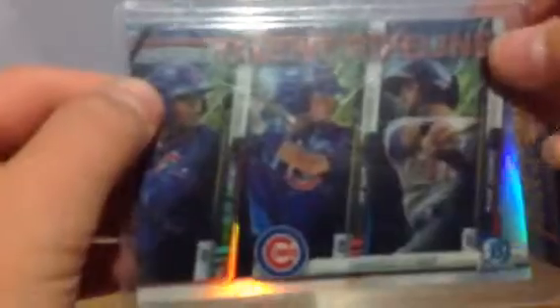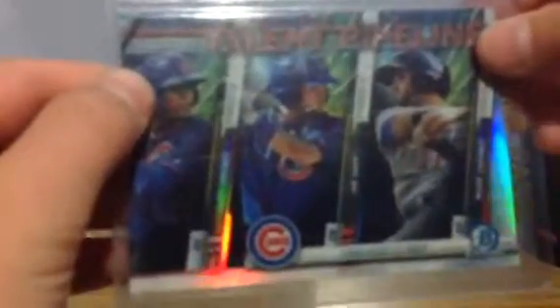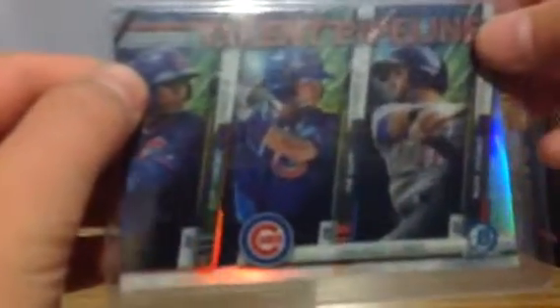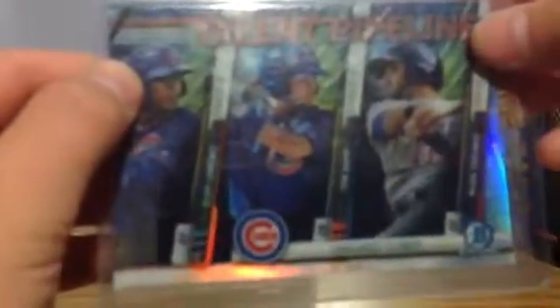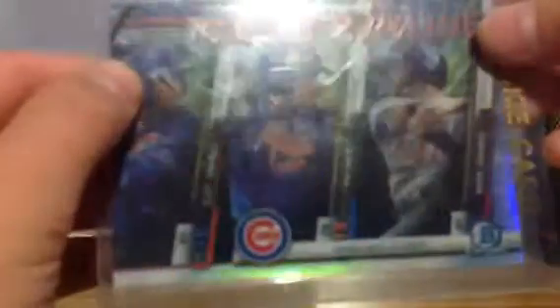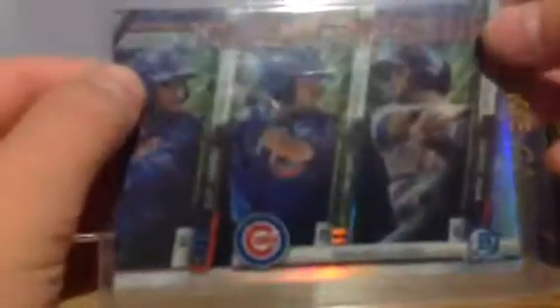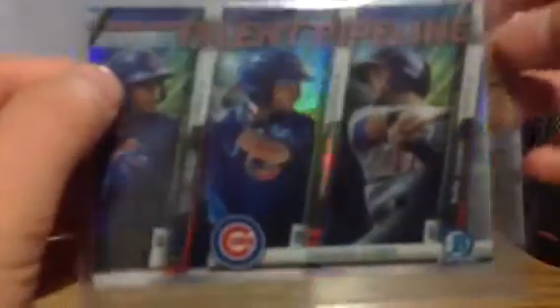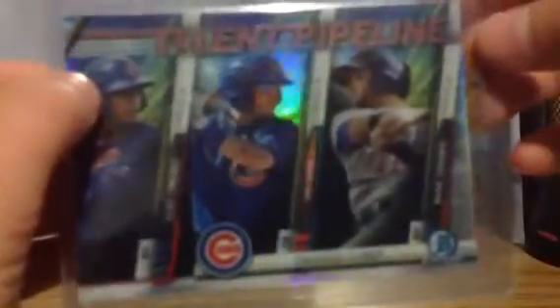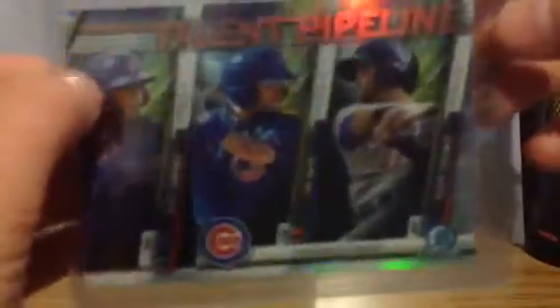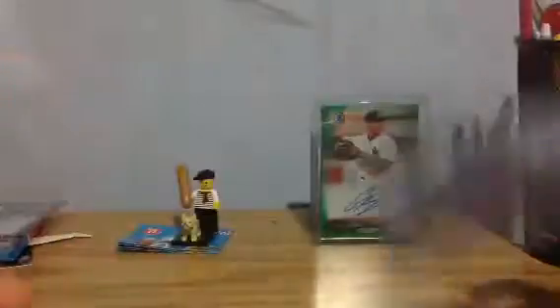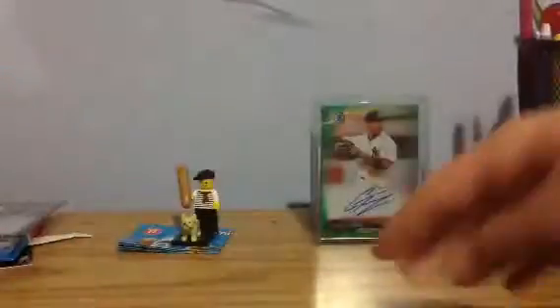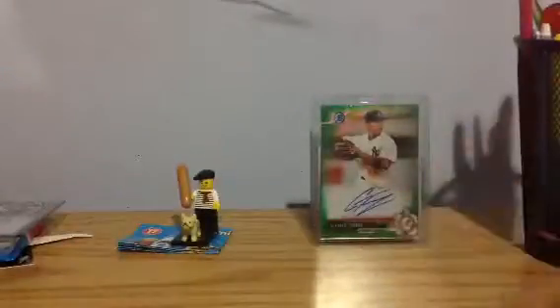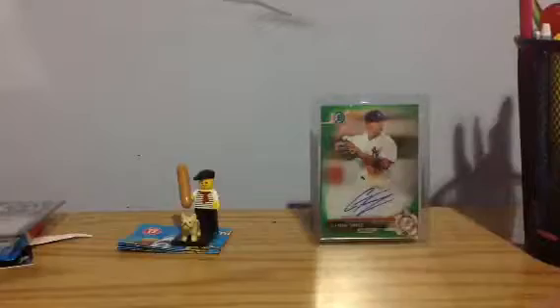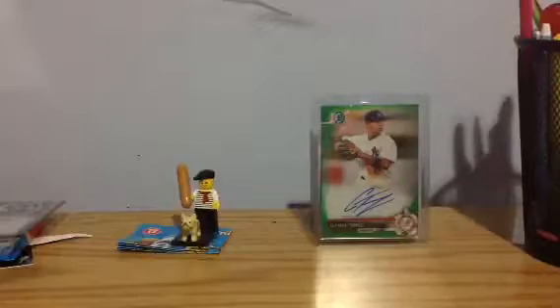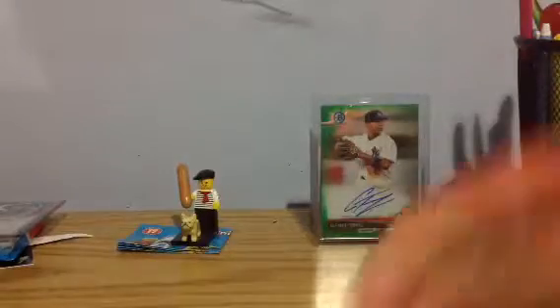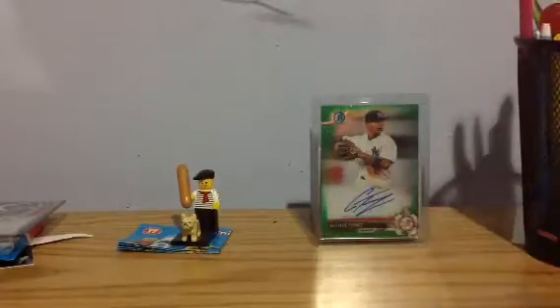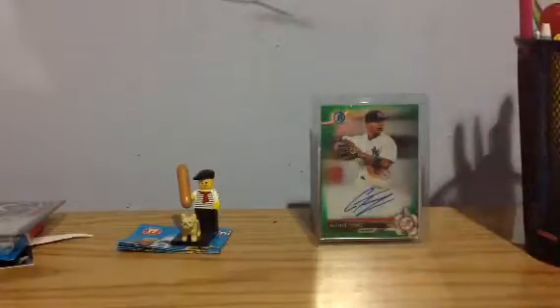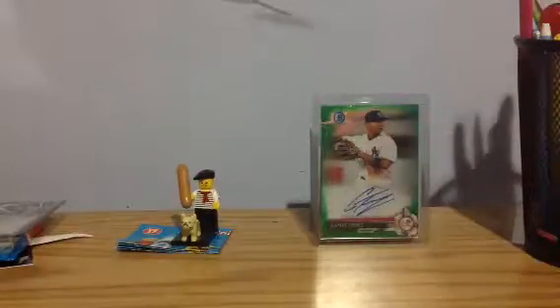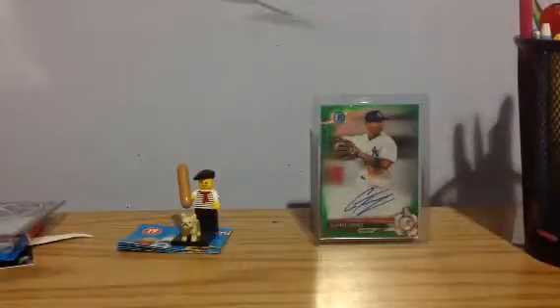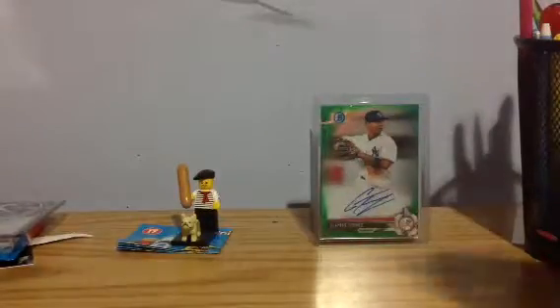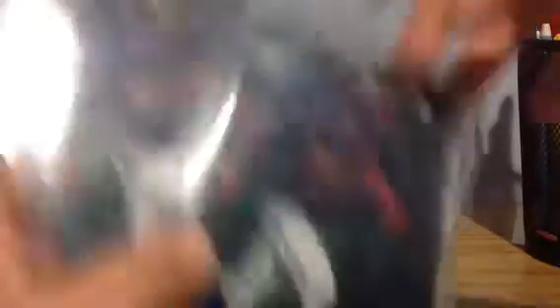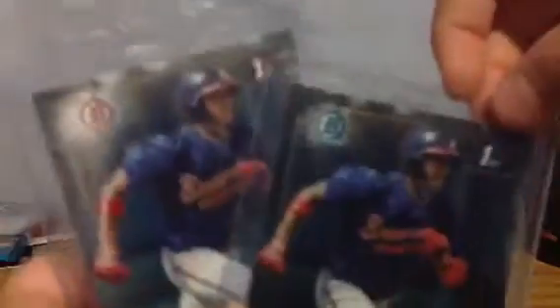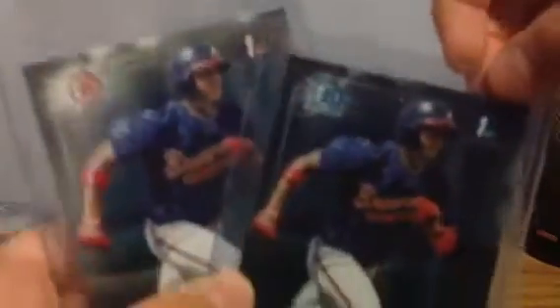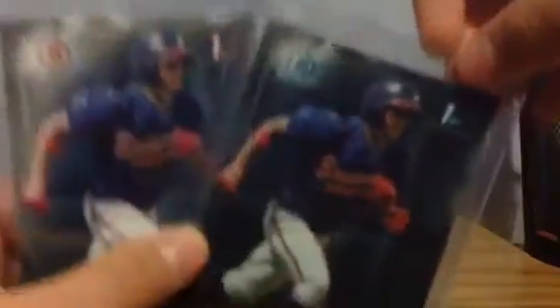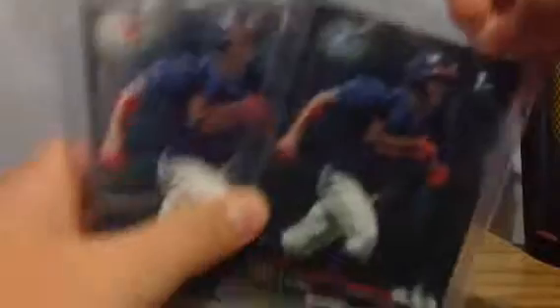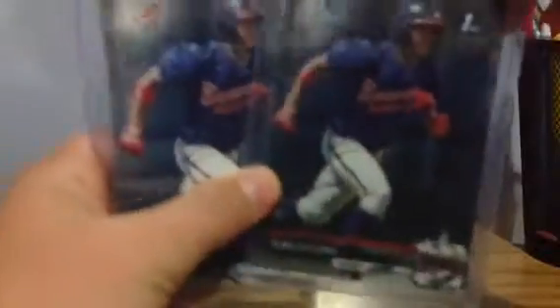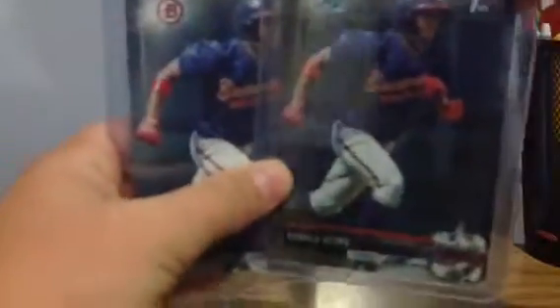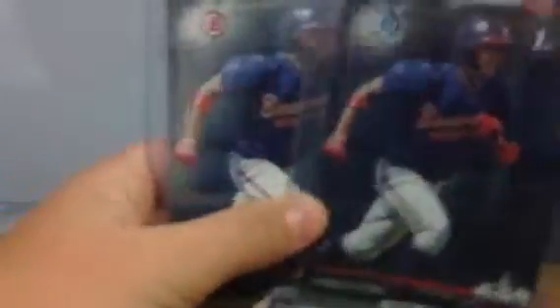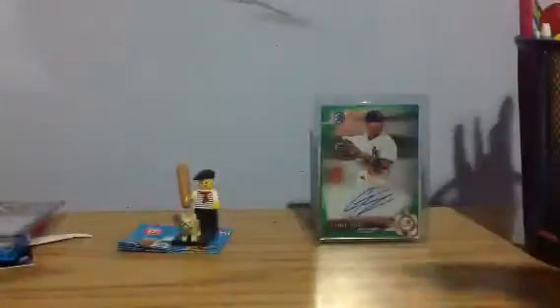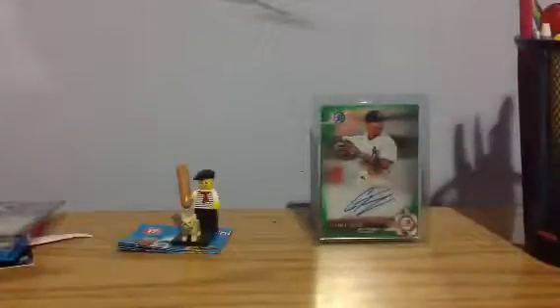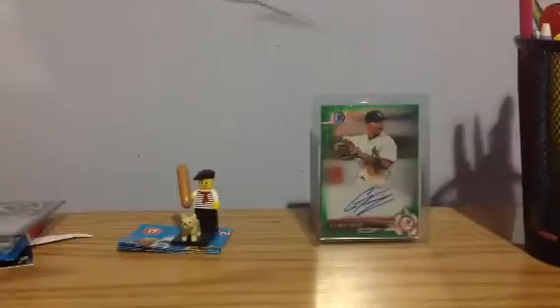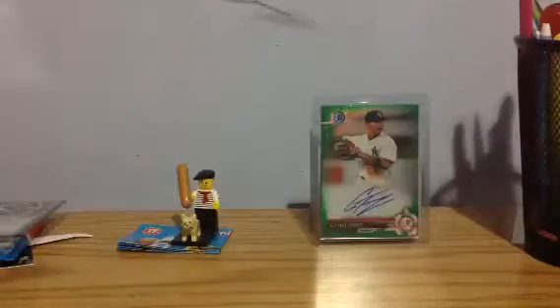Eloy Jimenez, Ian Happ, and Marcus Lagunas — Telling Pipeline. Happ is just a forgotten rookie this year. I've got this set of Acunas — these are like $7 together because this stuff's going up in value.